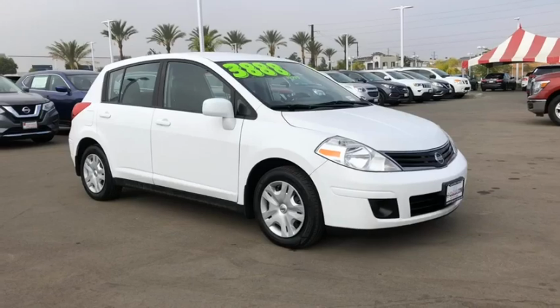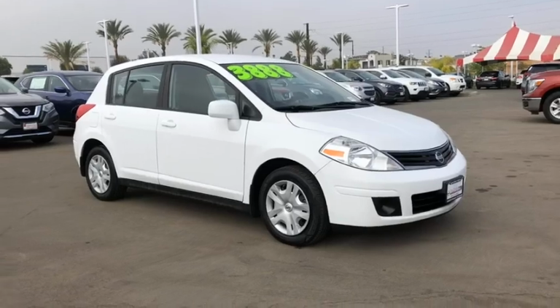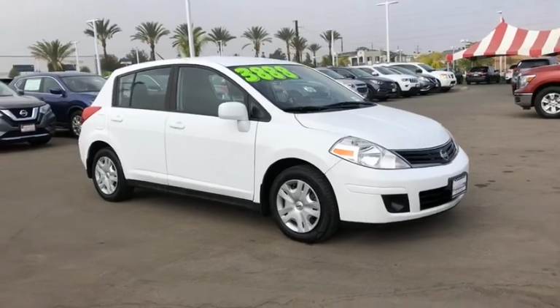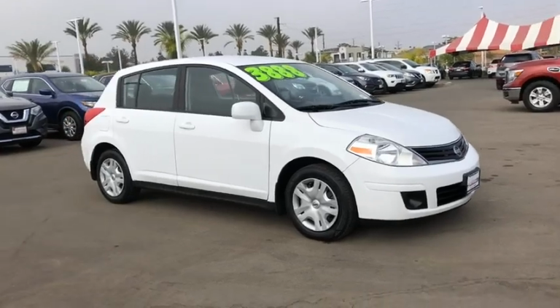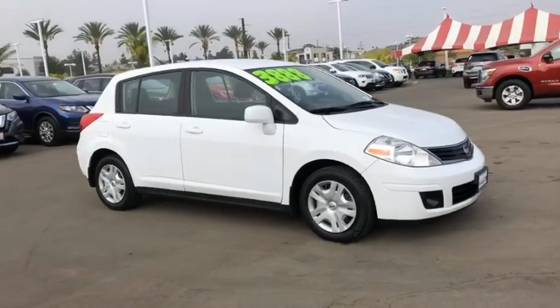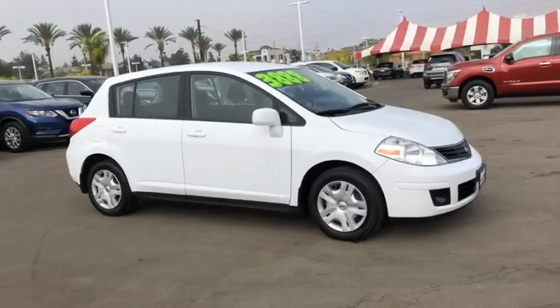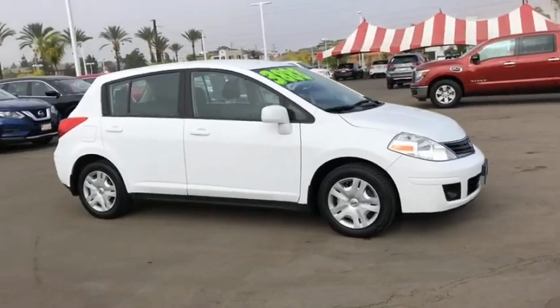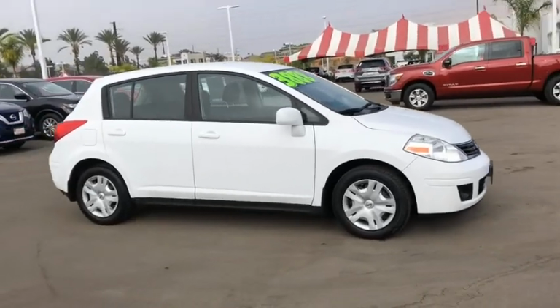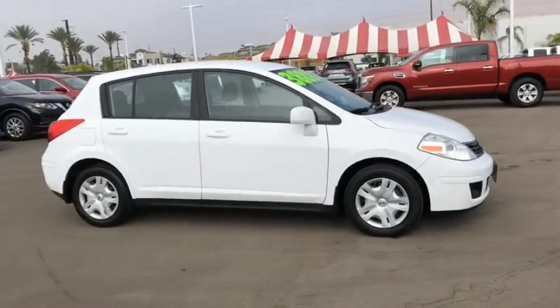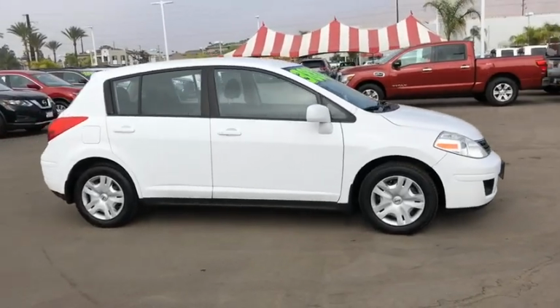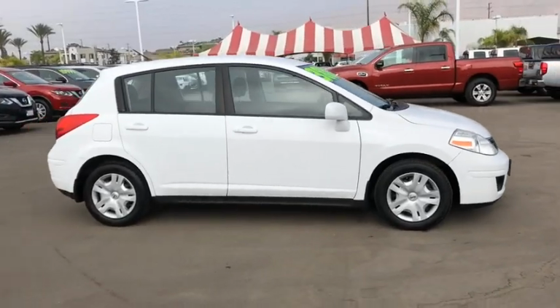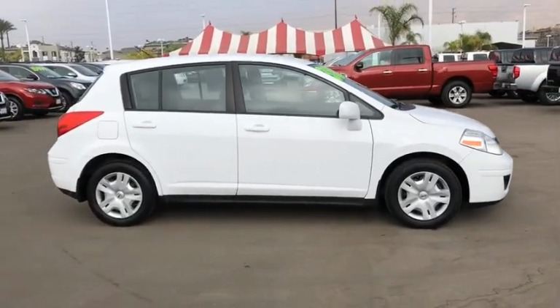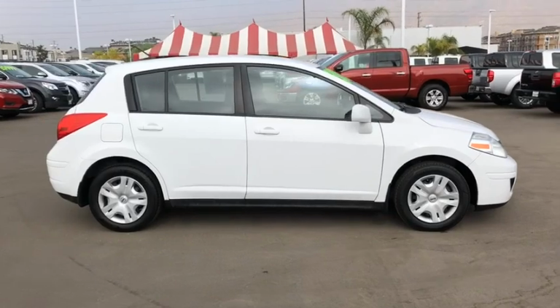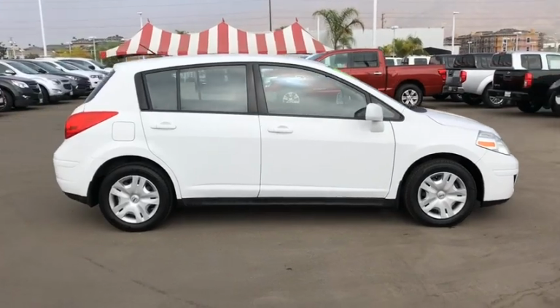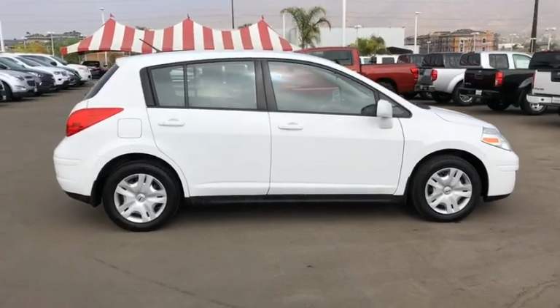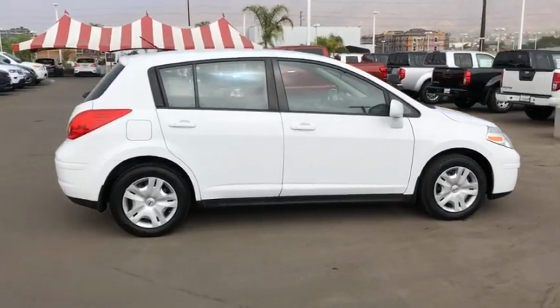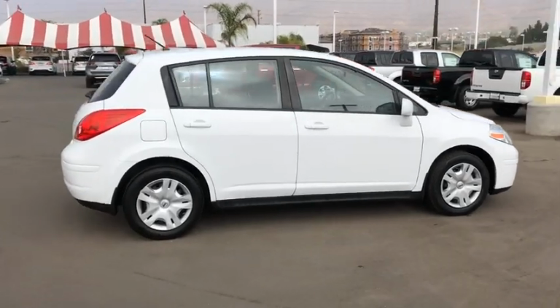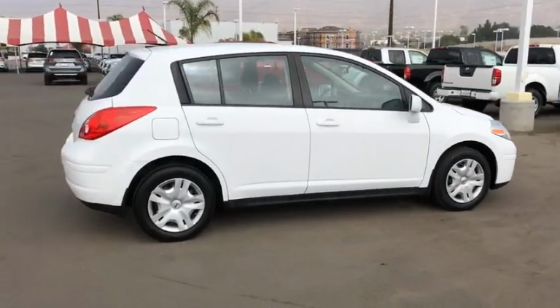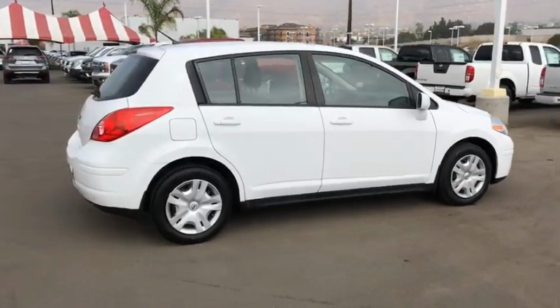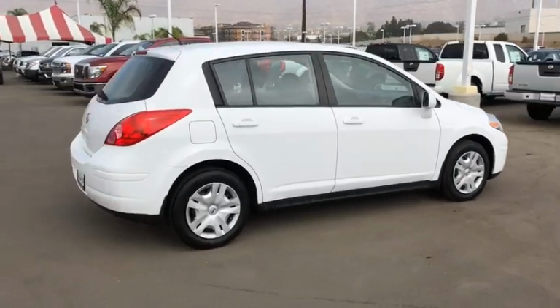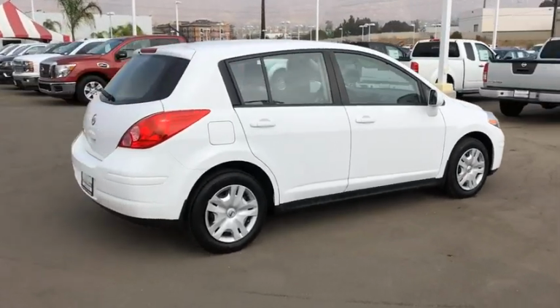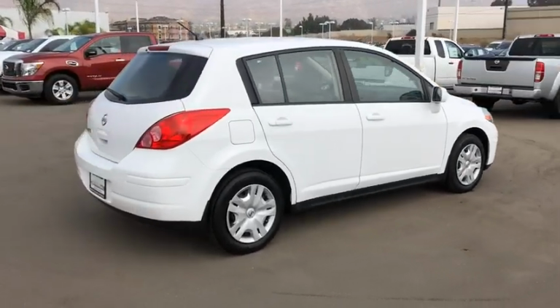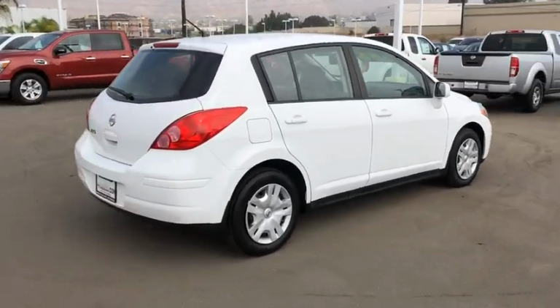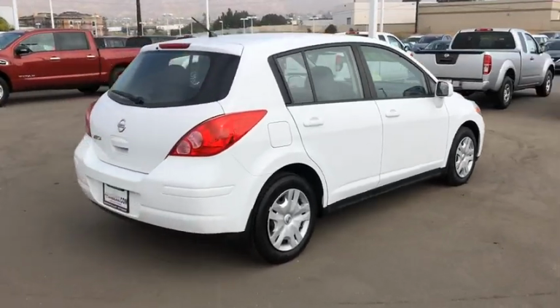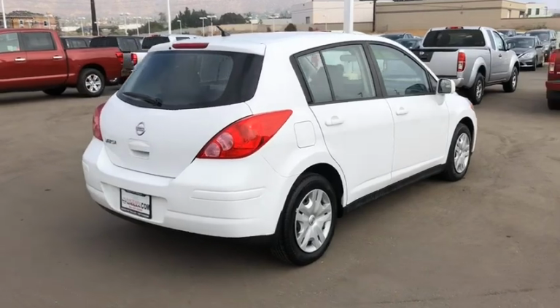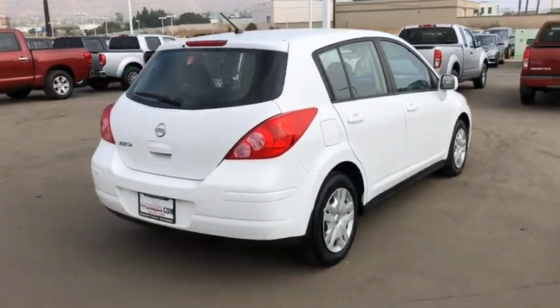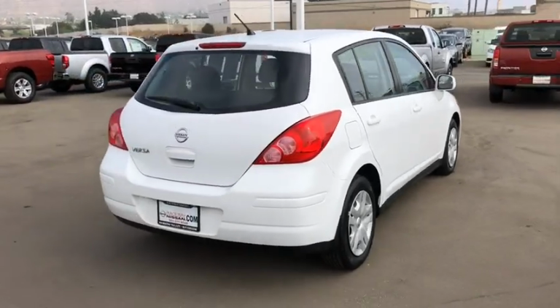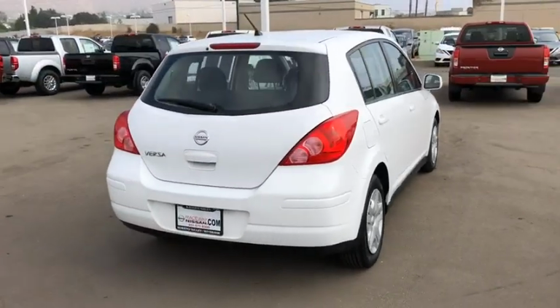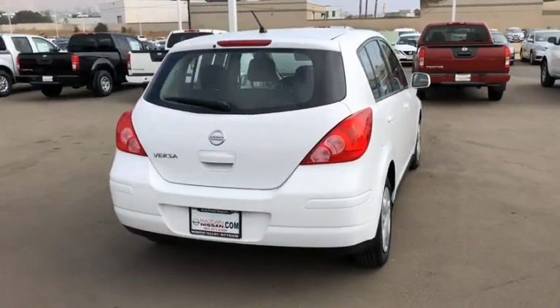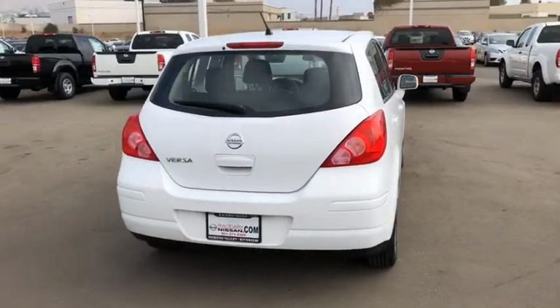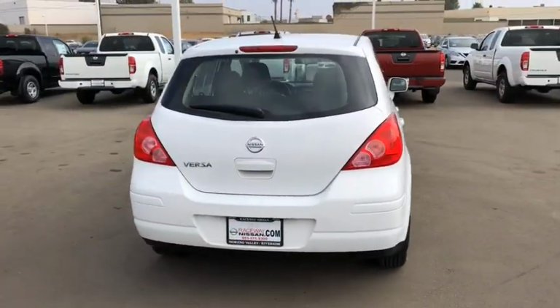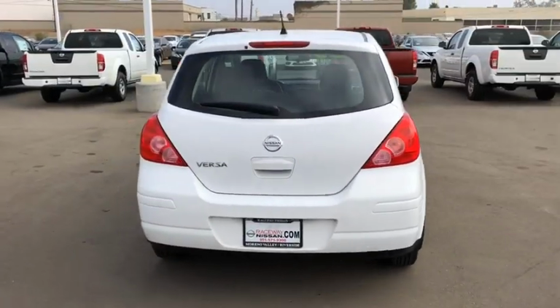The 2012 Nissan Versa. With its roomy and inviting interior, impressive technology, and exceptional gas mileage, the Nissan Versa is smart to own and fun to drive. Here are some of this vehicle's great options.